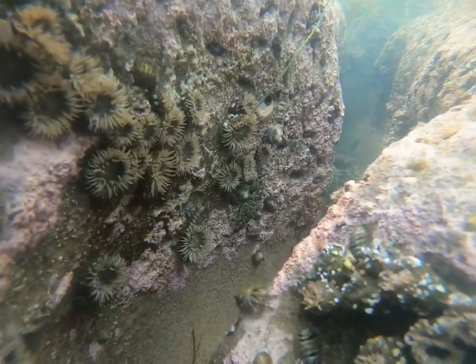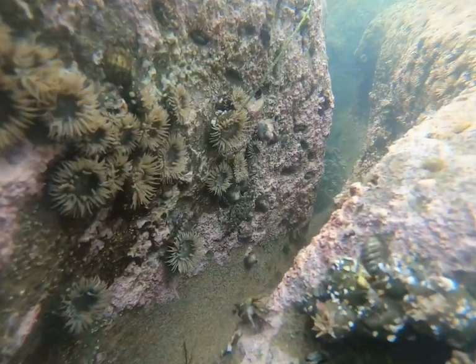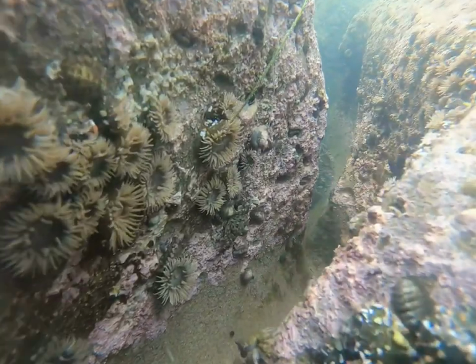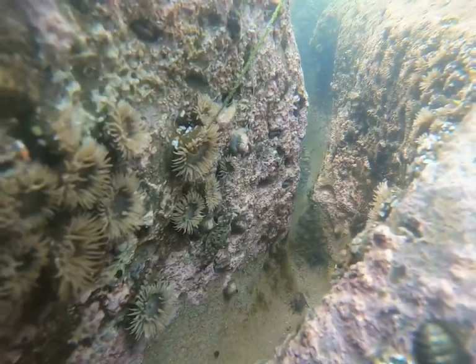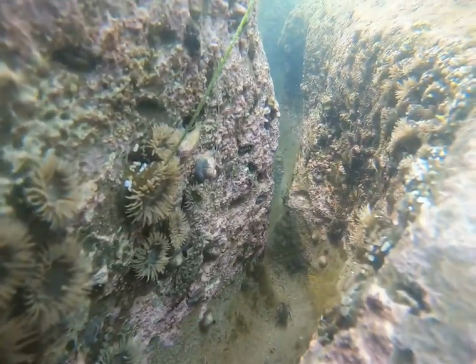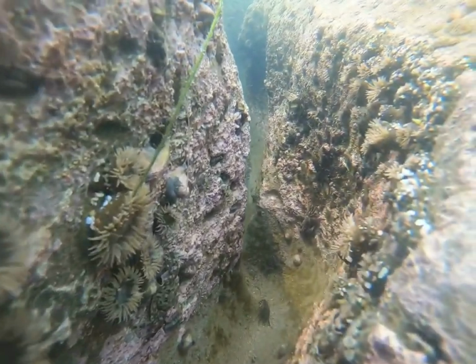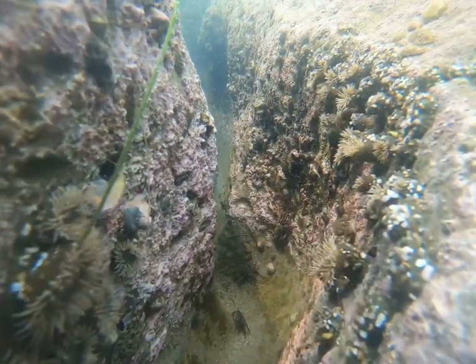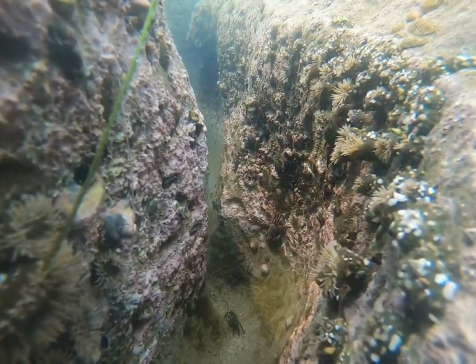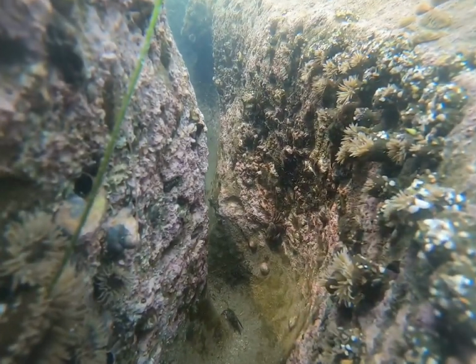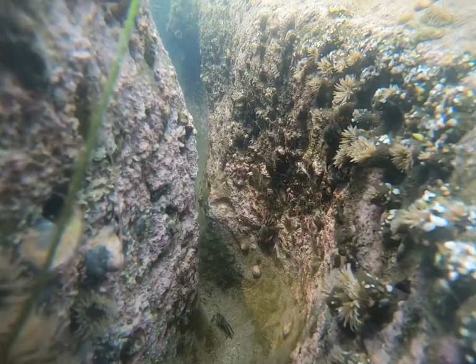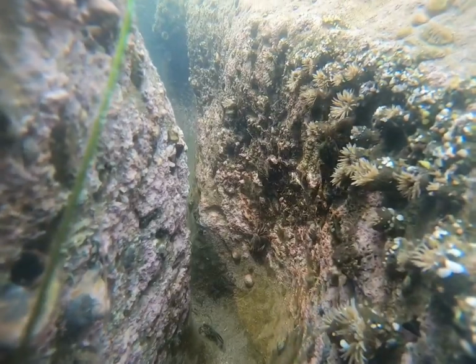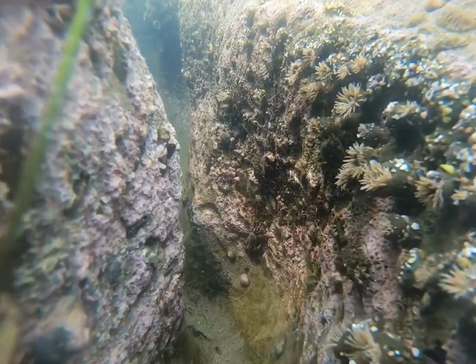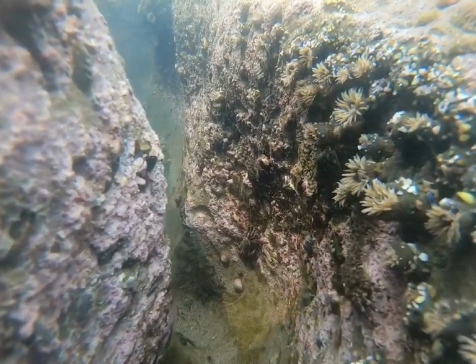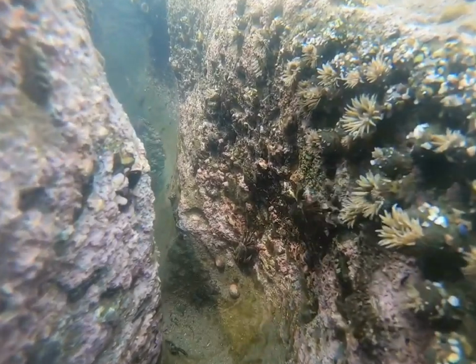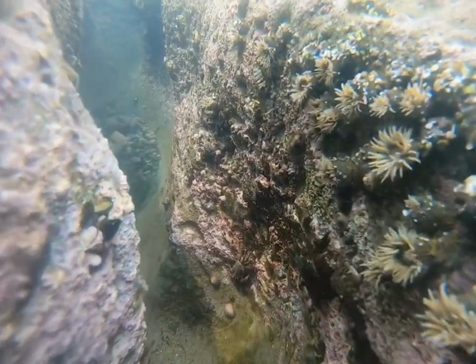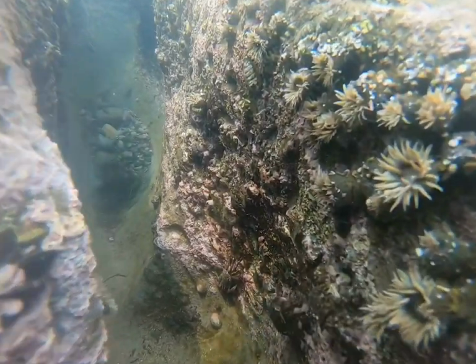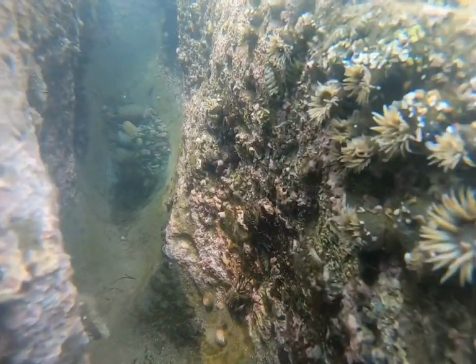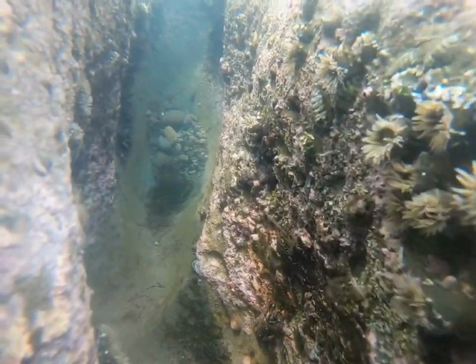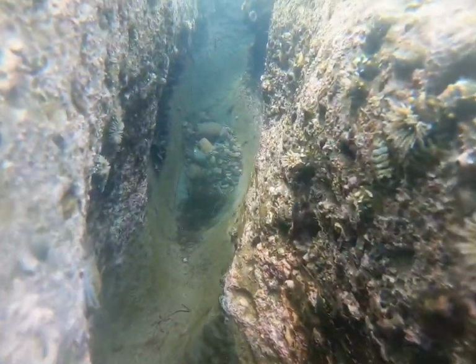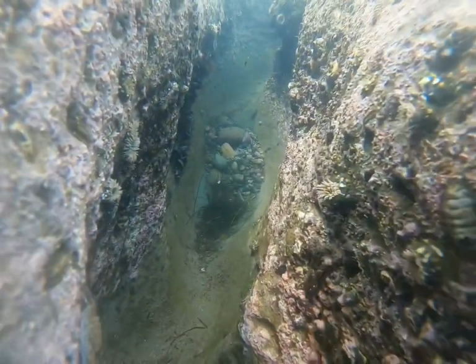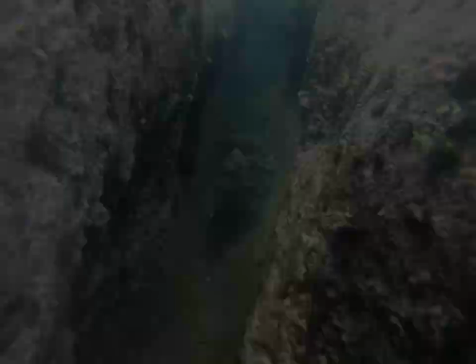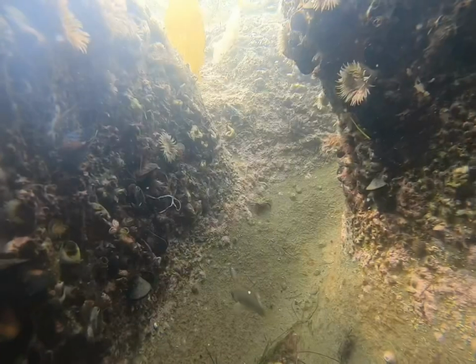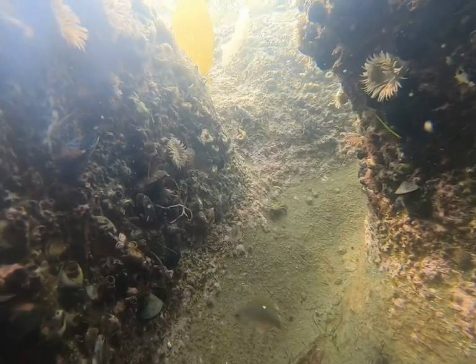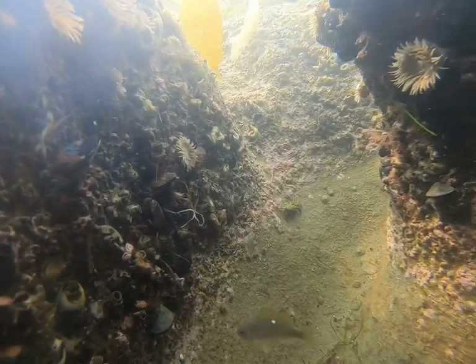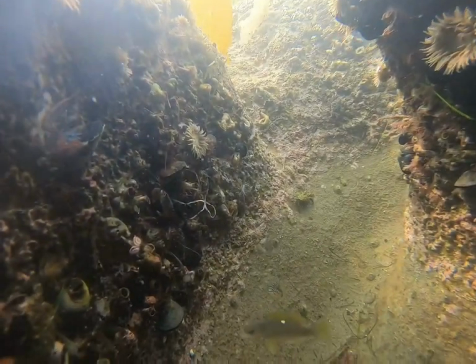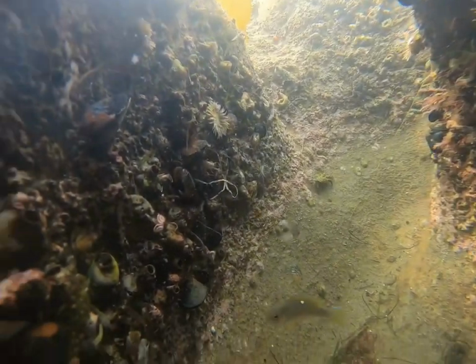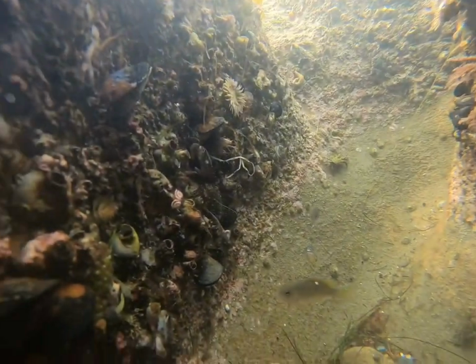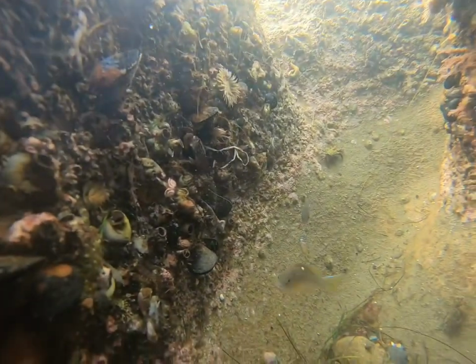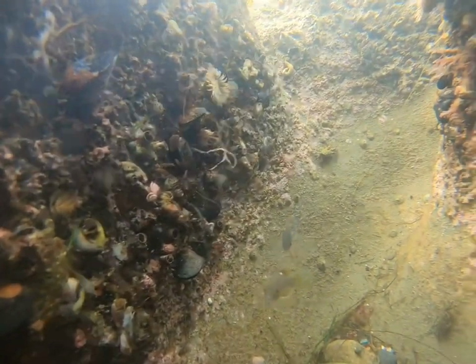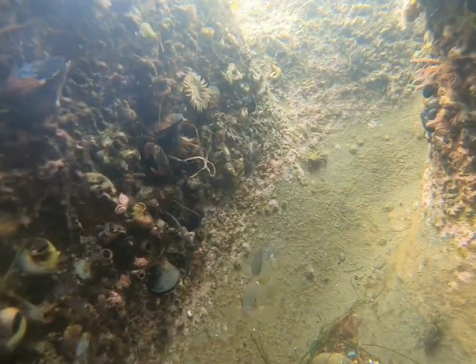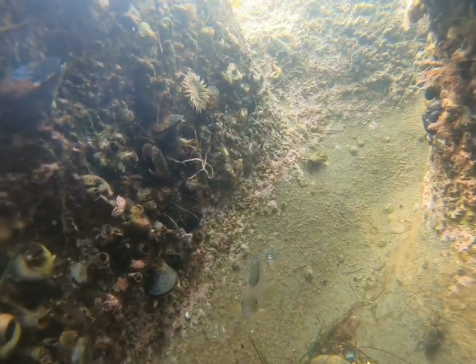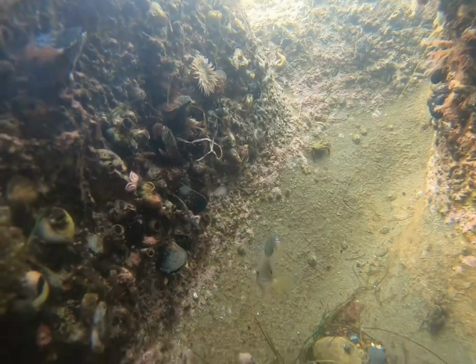These sea anemones use stinging tentacles to stun their prey and protect themselves. Crabs scuttle about these tide pools, scavenging off dead animals. Sometimes fish get trapped in these pools as the tide drops, and if the pool is too shallow and warm it can stress and even kill the fish.